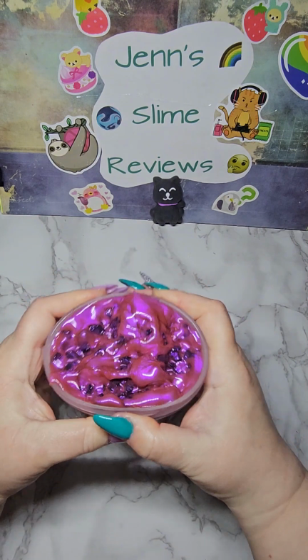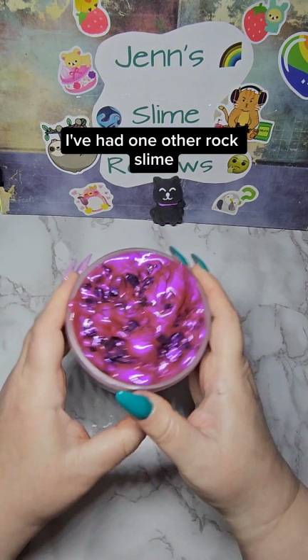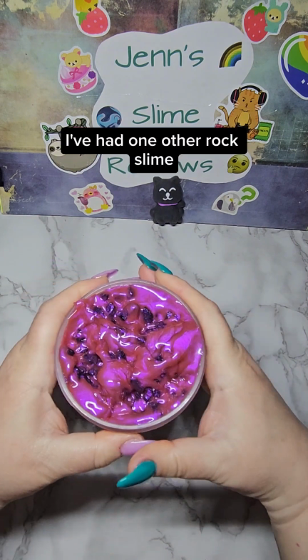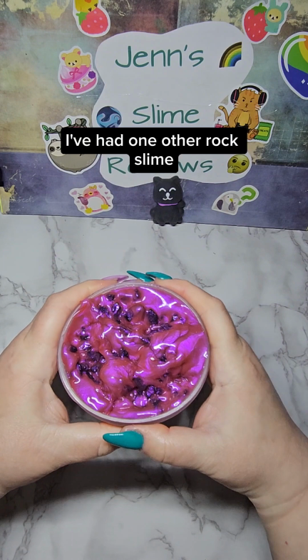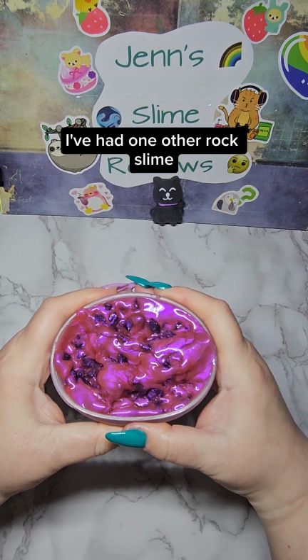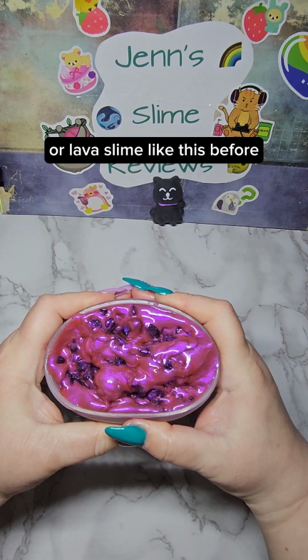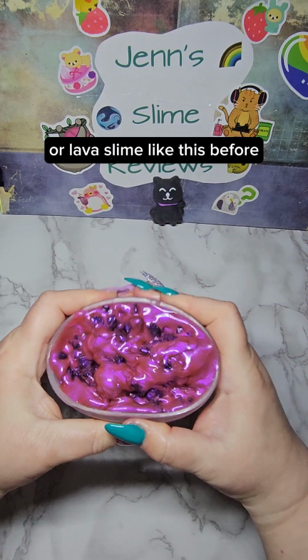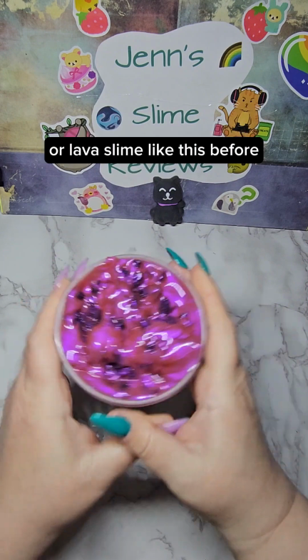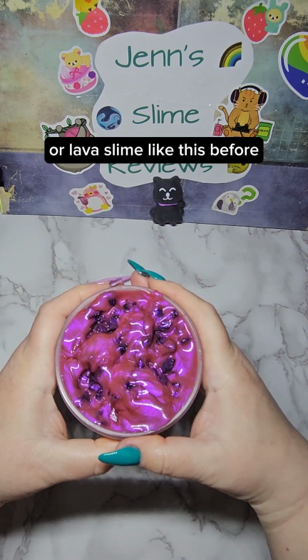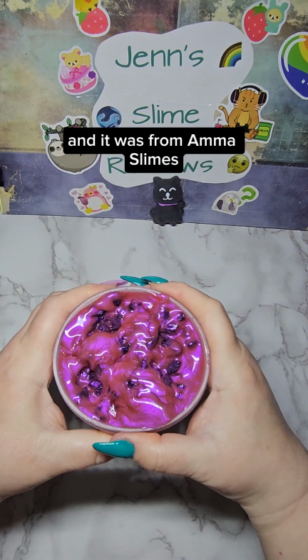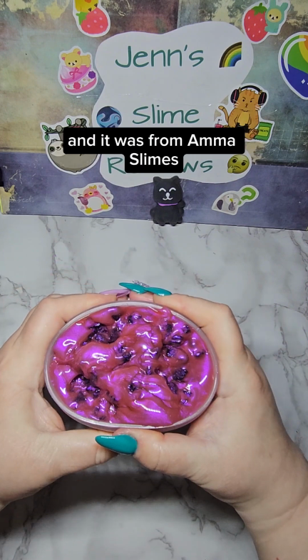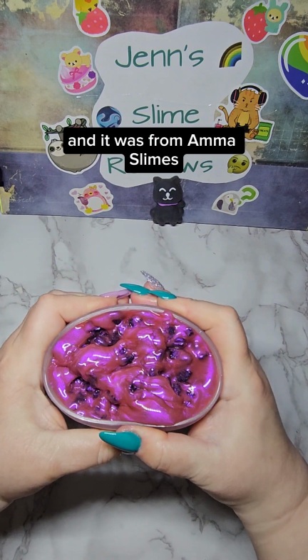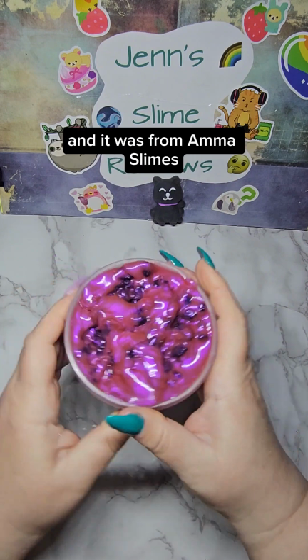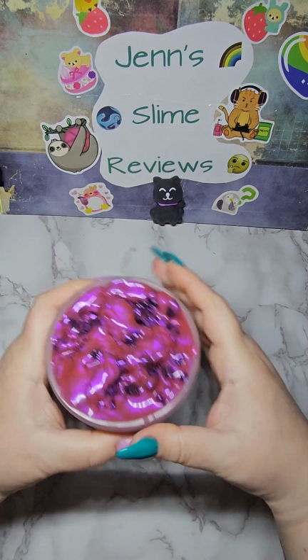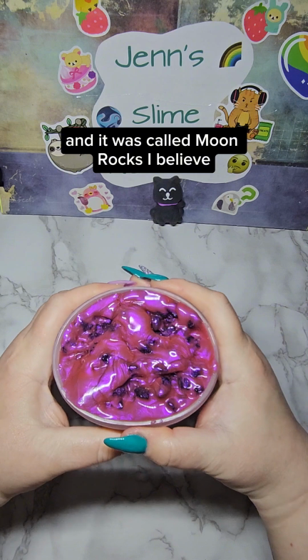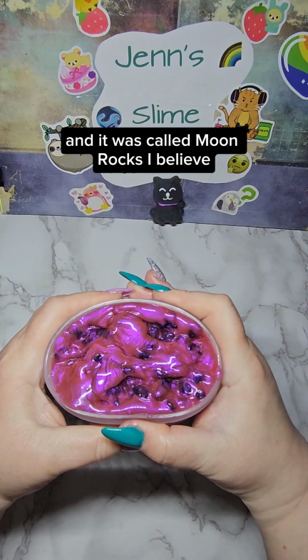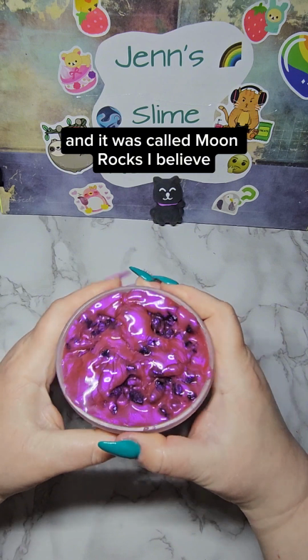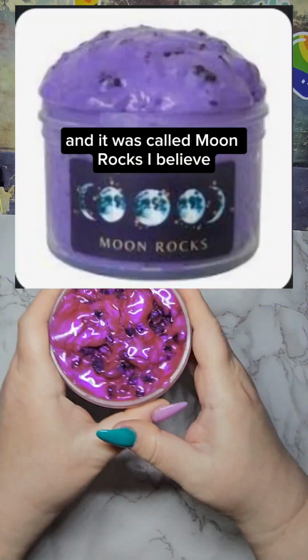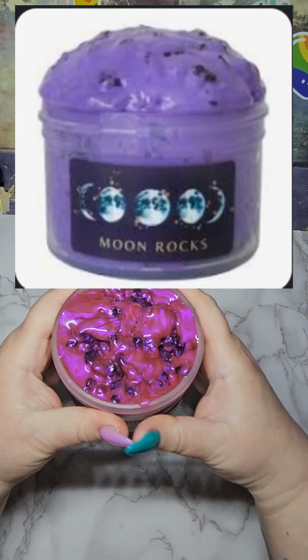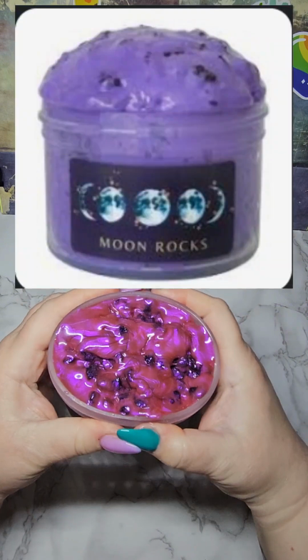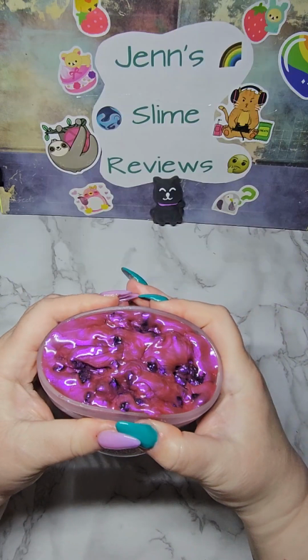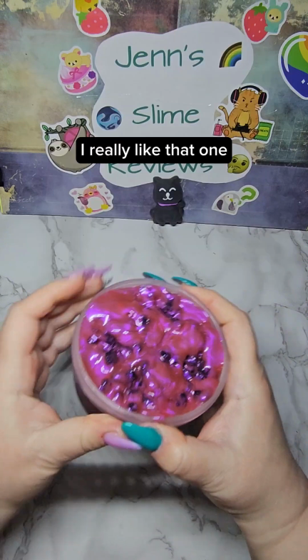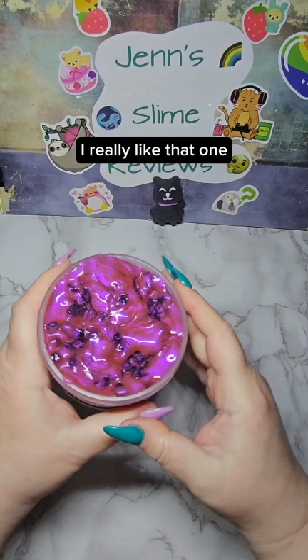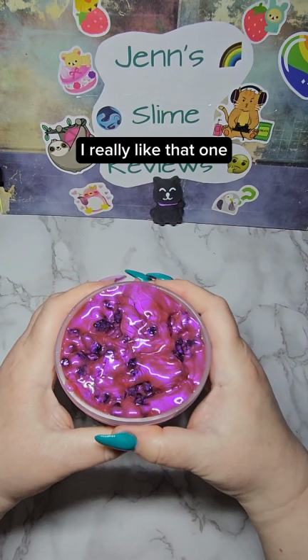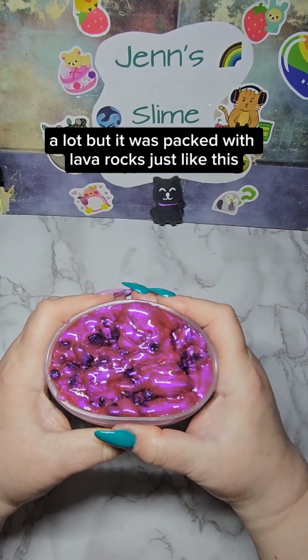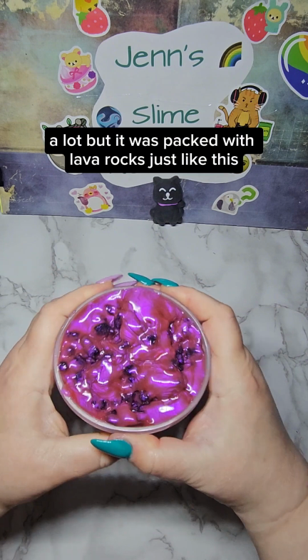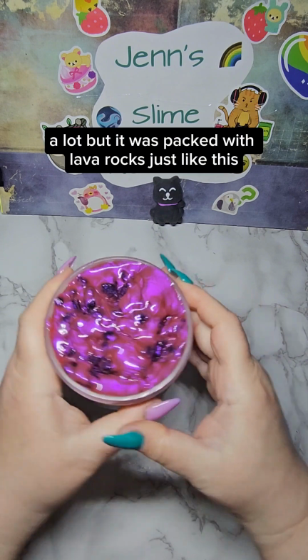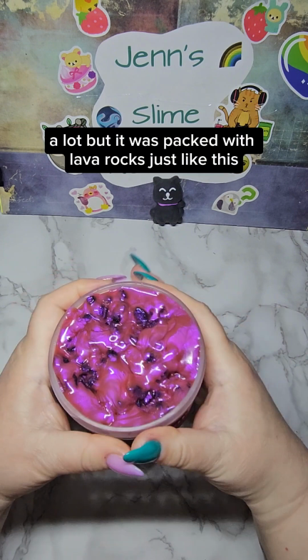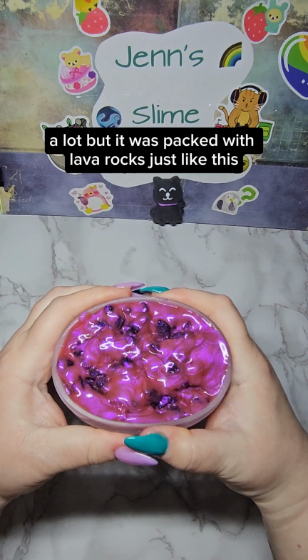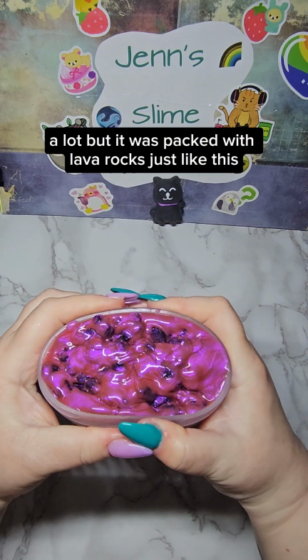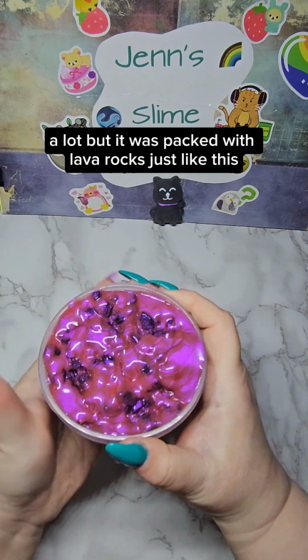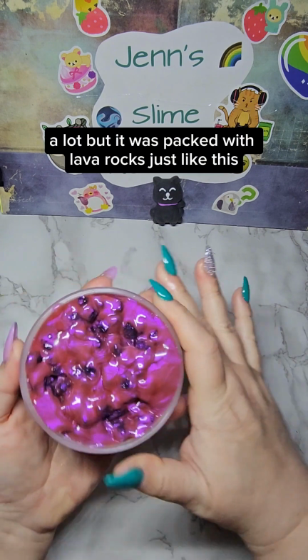I've had one other lava rock slime like this before, and it was from Amma Slimes — it was called Moon Rocks, I believe. I really liked that one a lot, but it was packed with lava rocks, just like this.